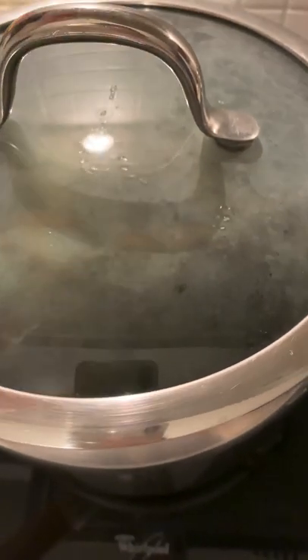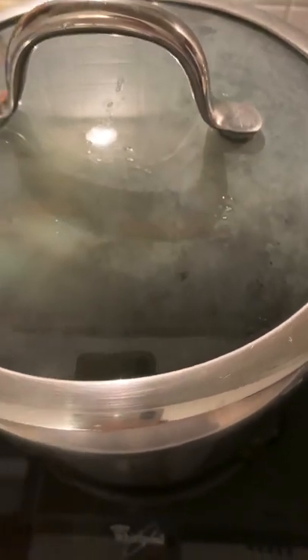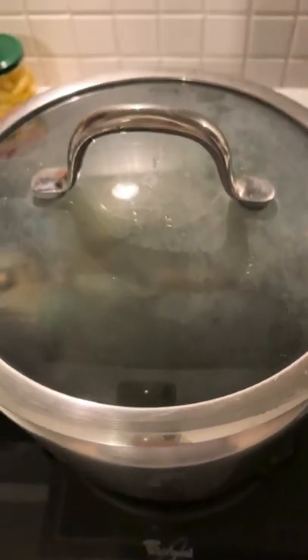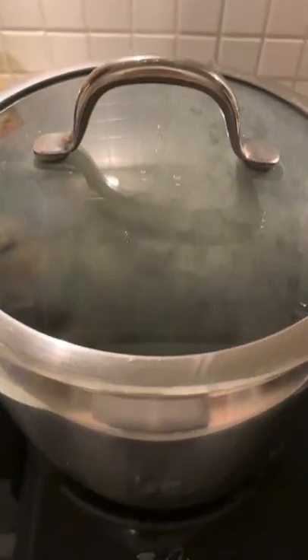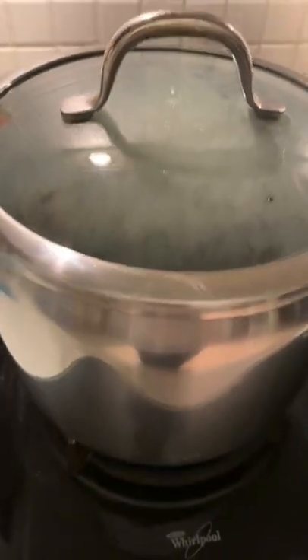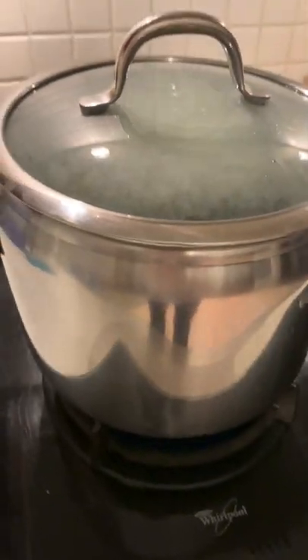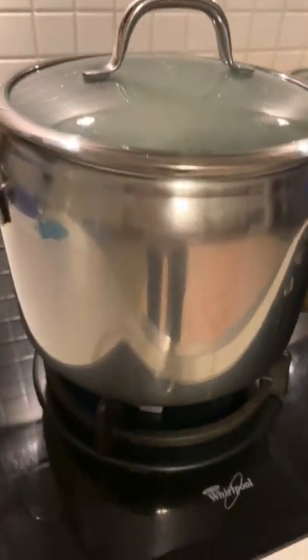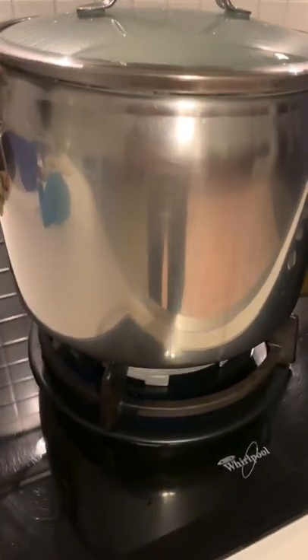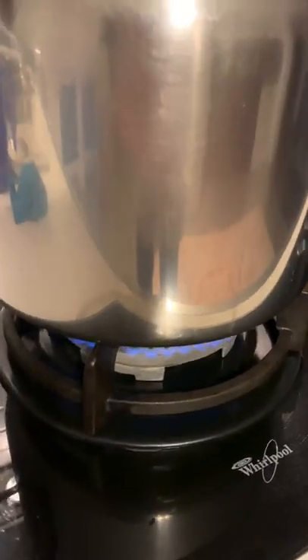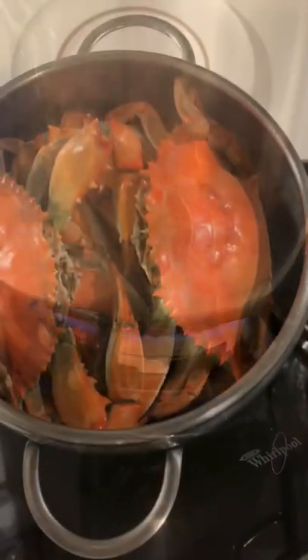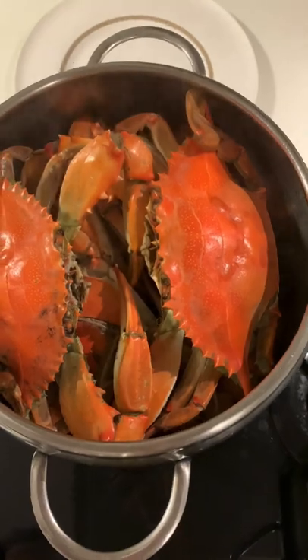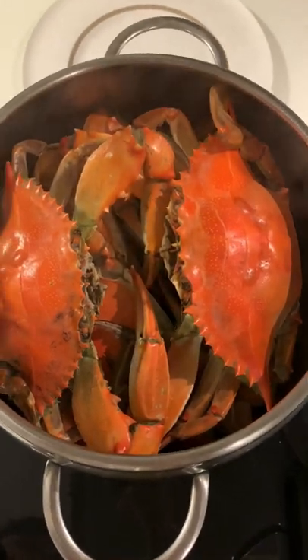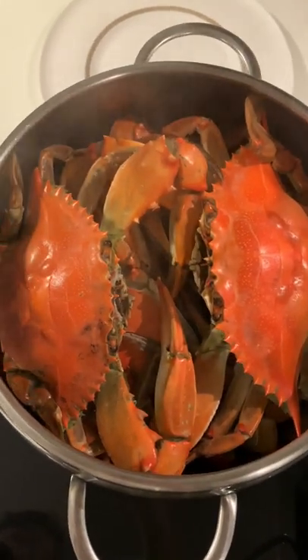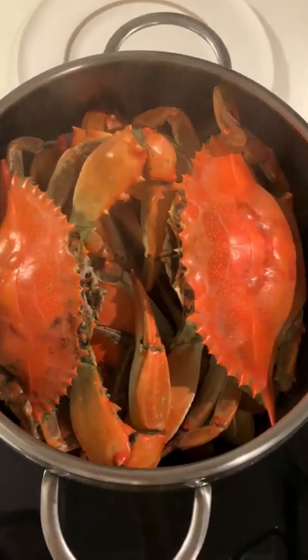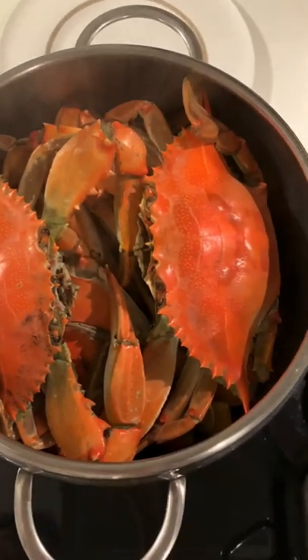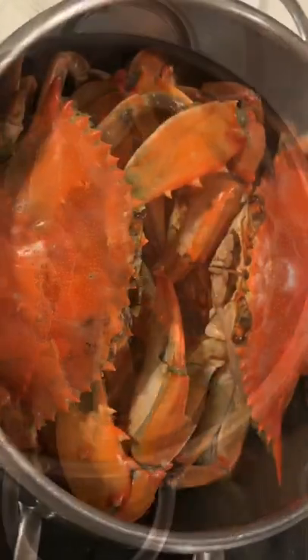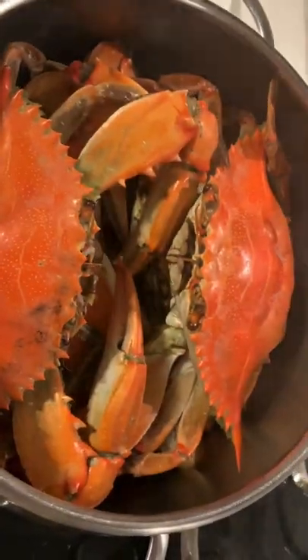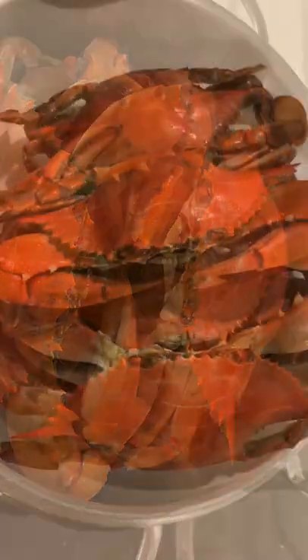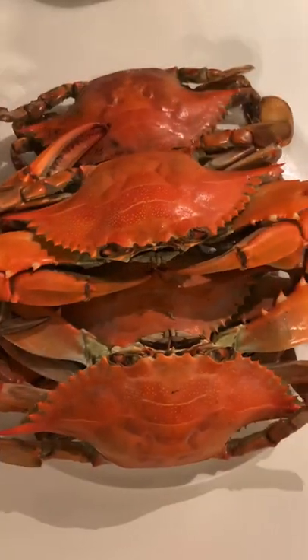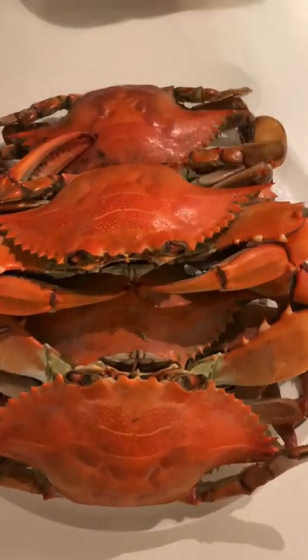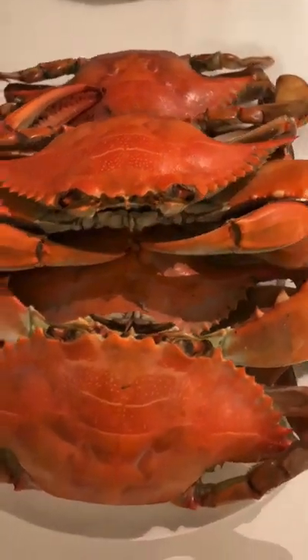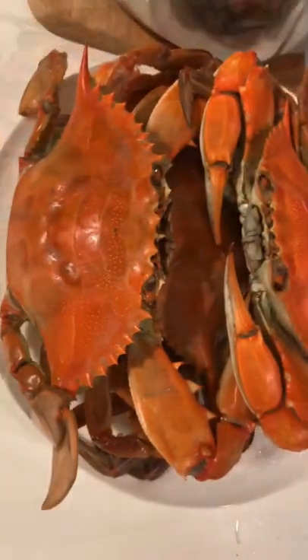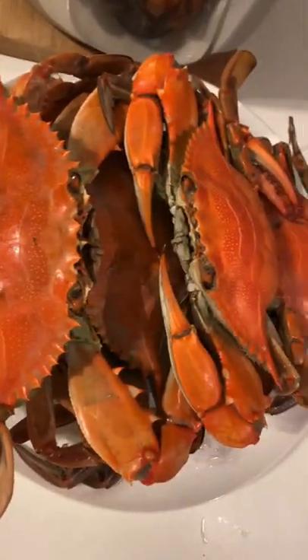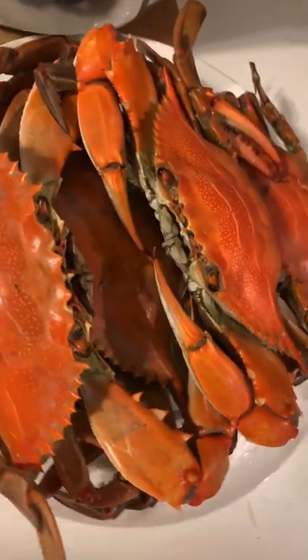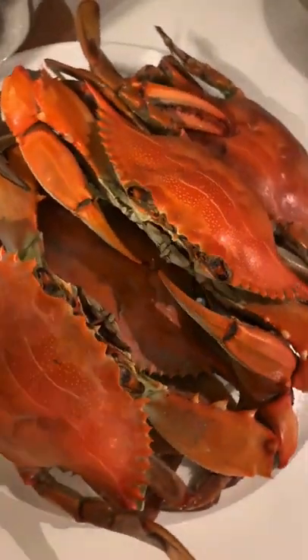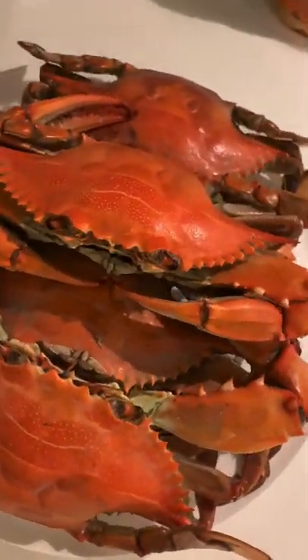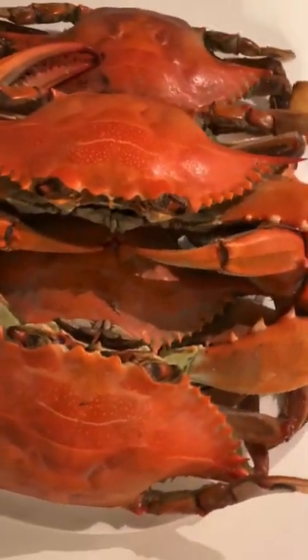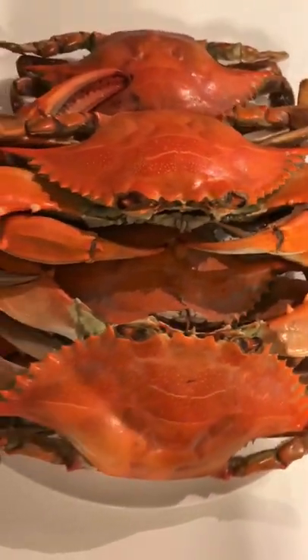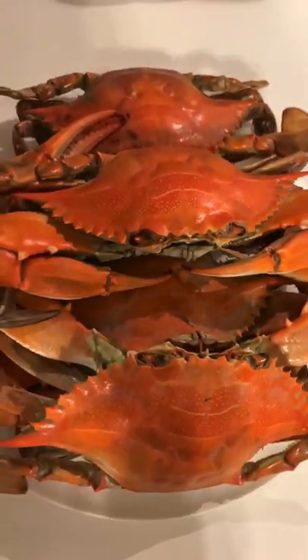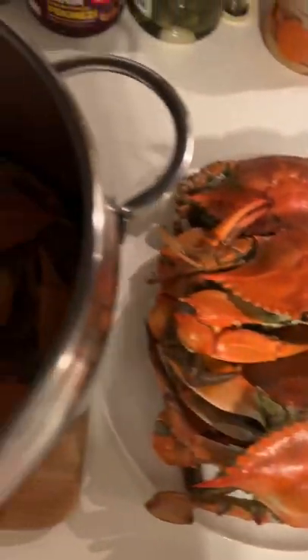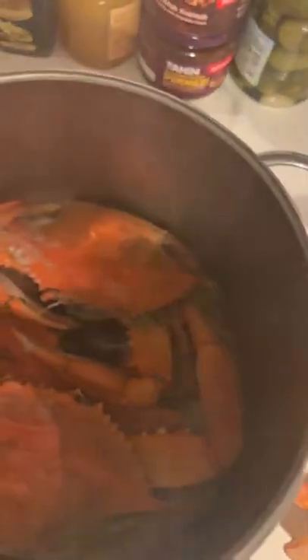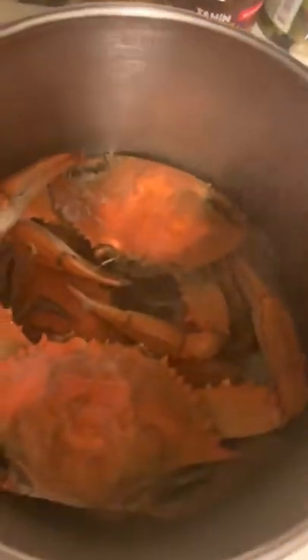After 15 minutes, it's done. All grubs now turn red color. Look at the pot — lots of water now, but I didn't put water. Definitely the water from the crab body.